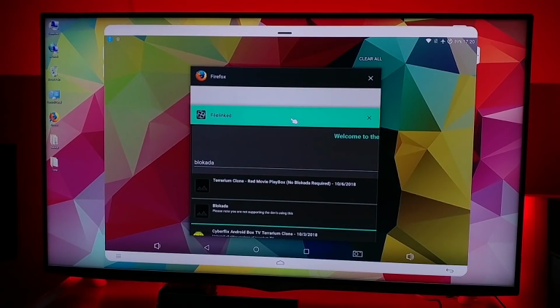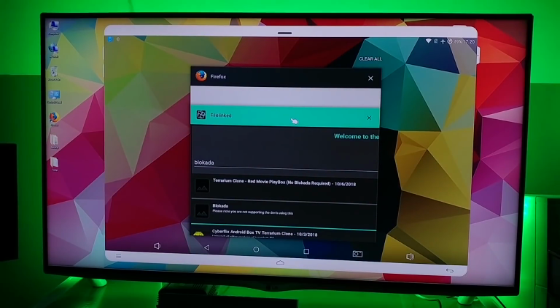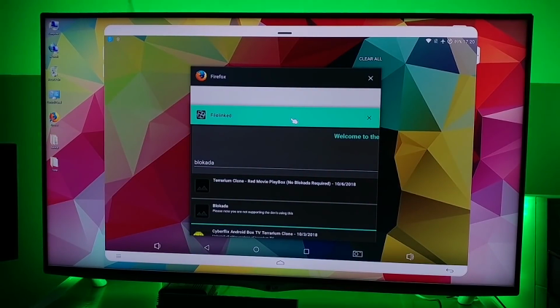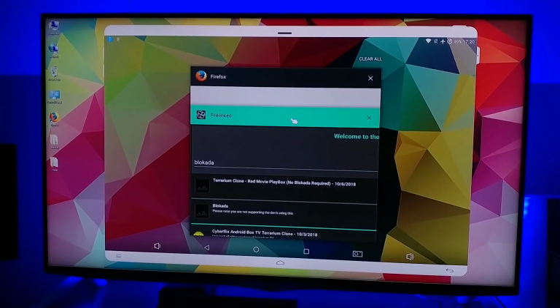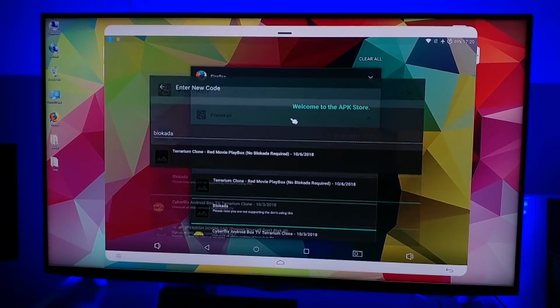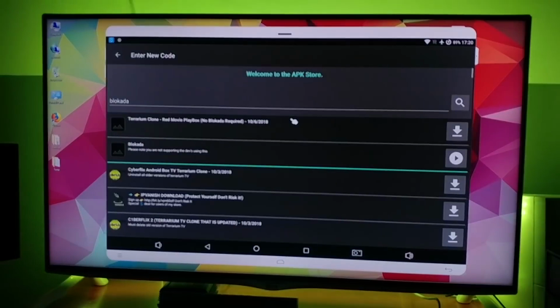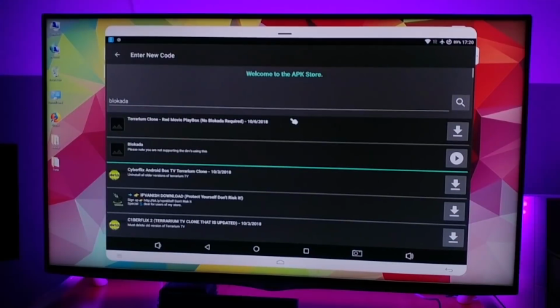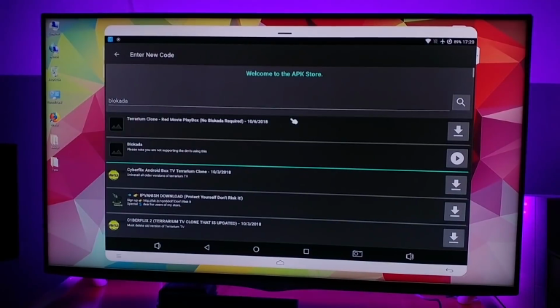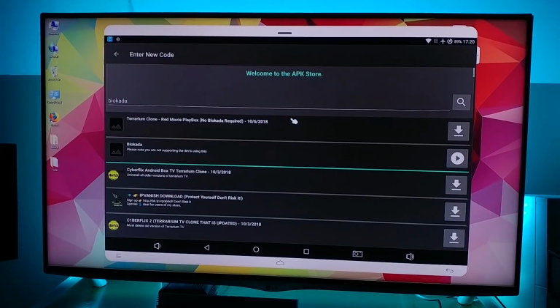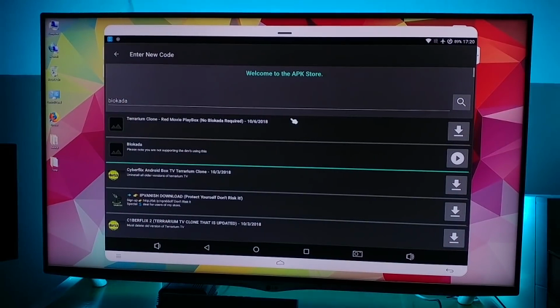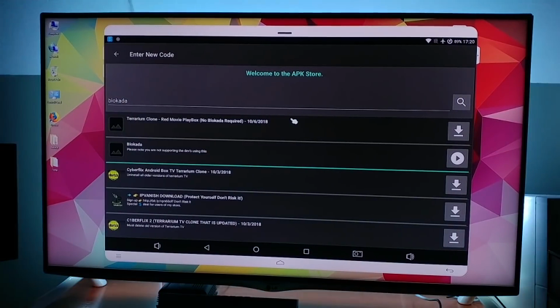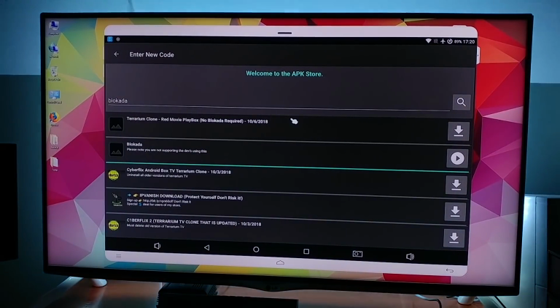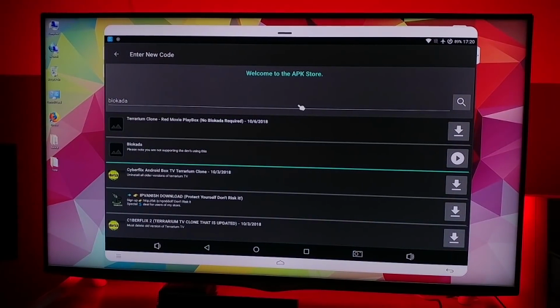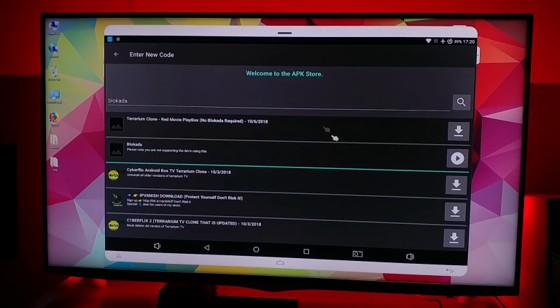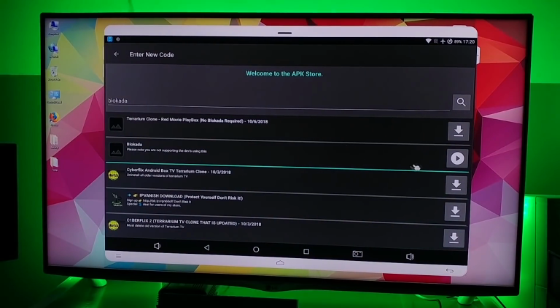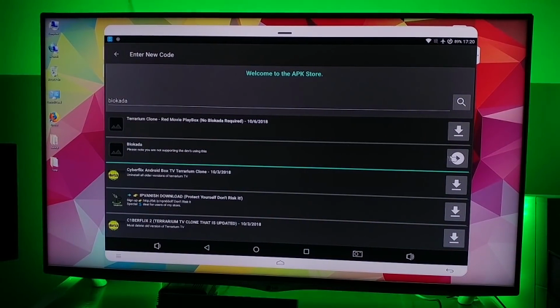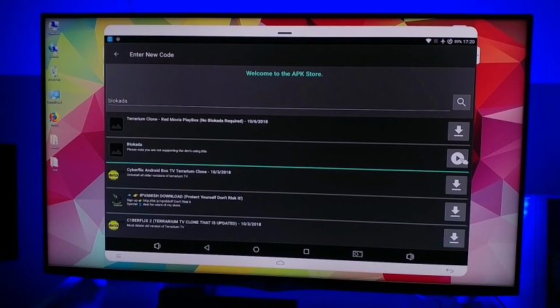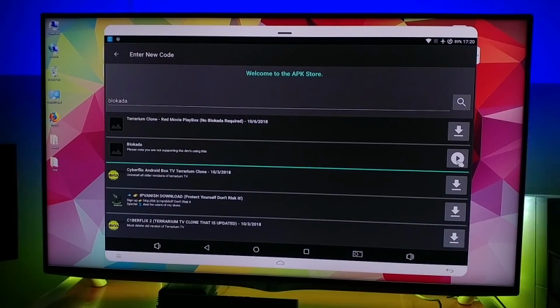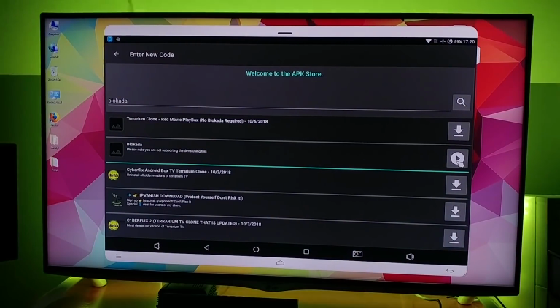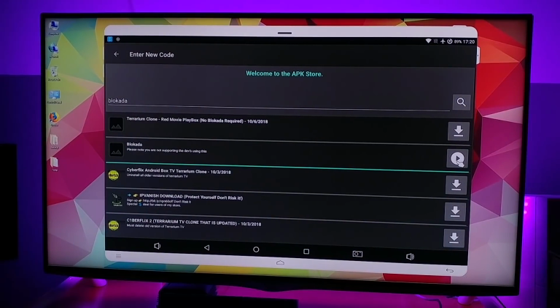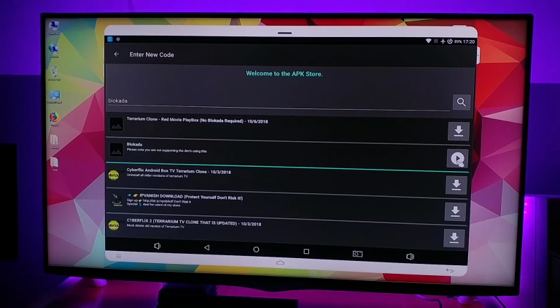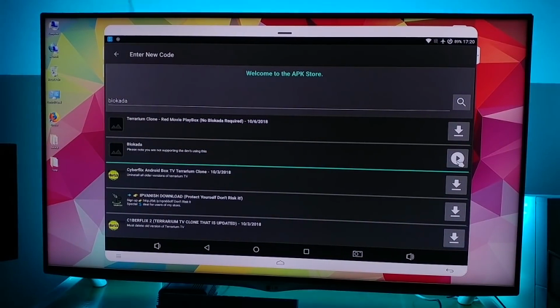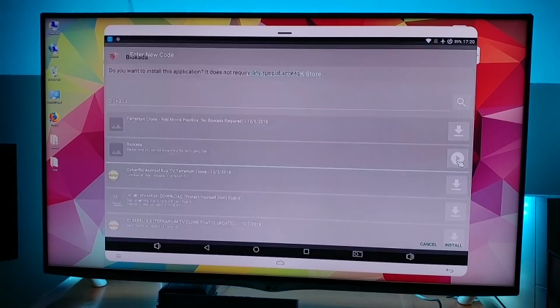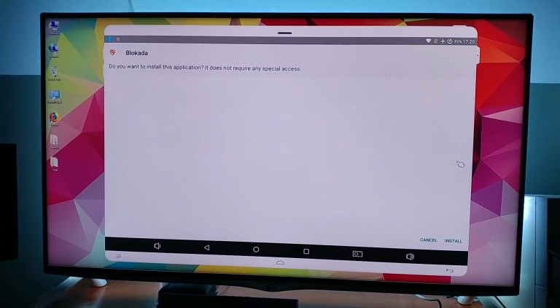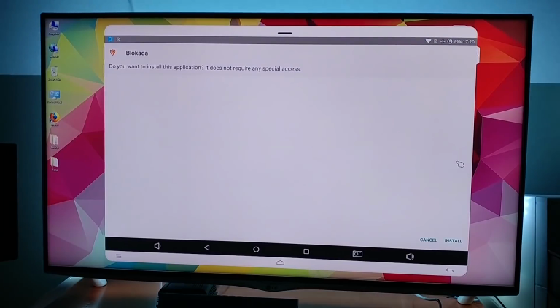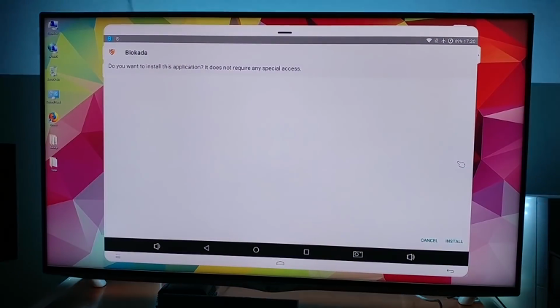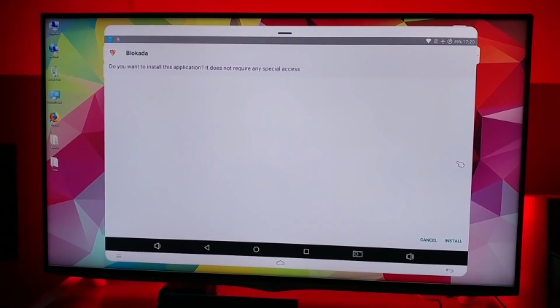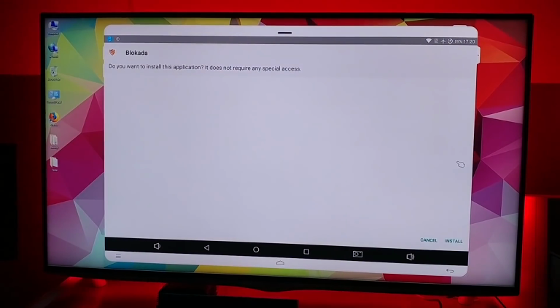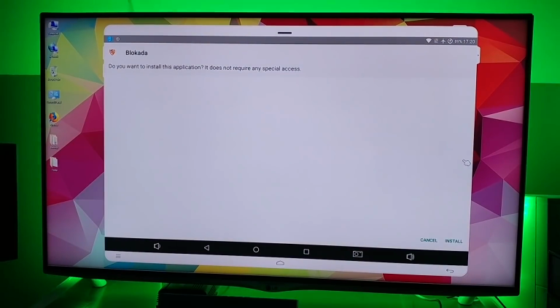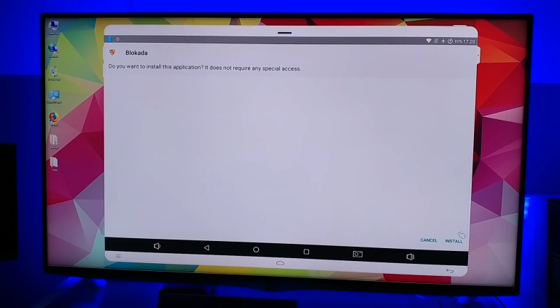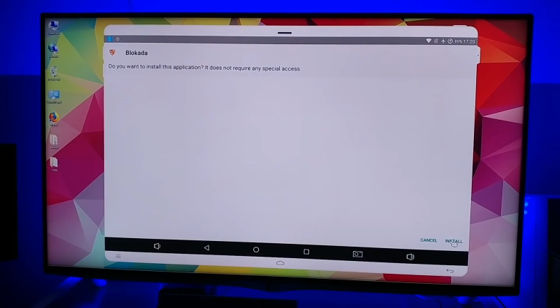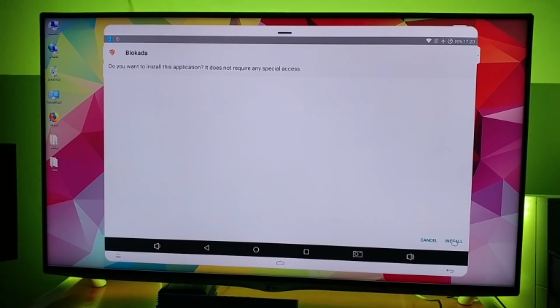Go back to your Filelinked window. First we're going to install Blokada — install that.